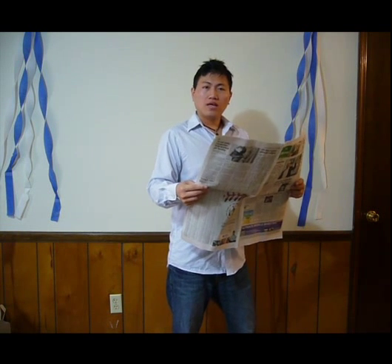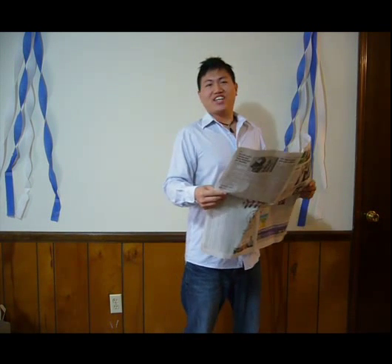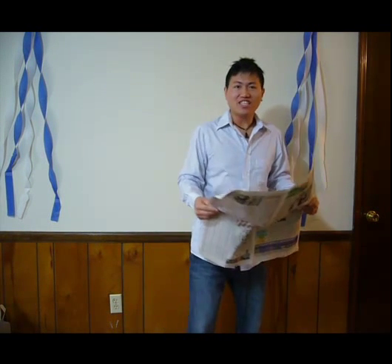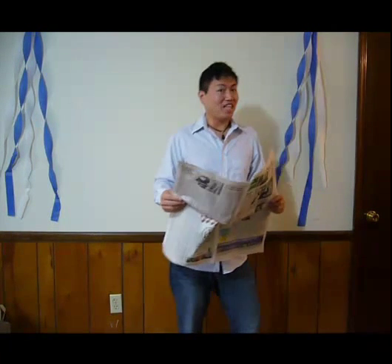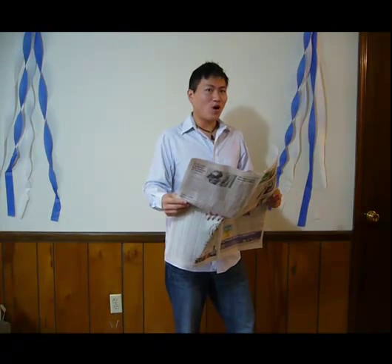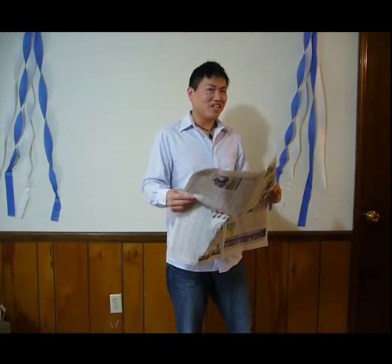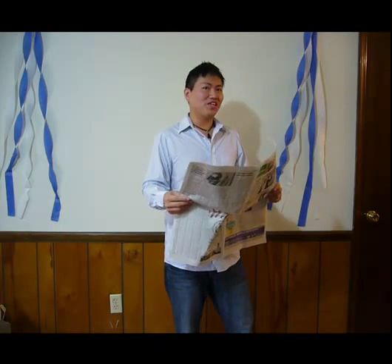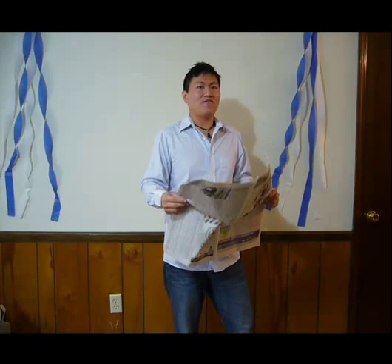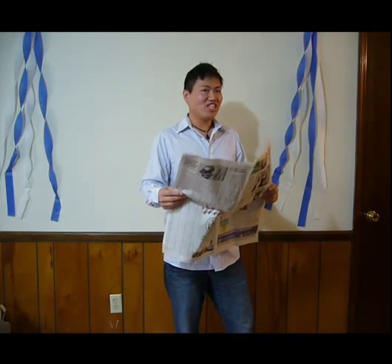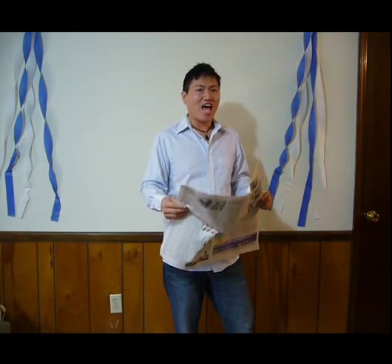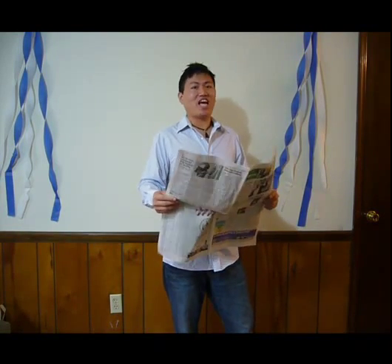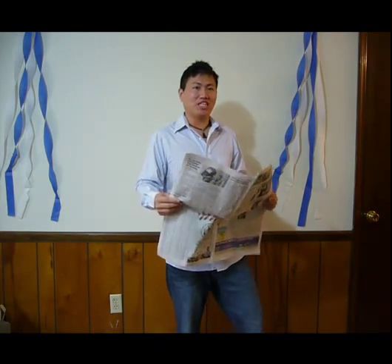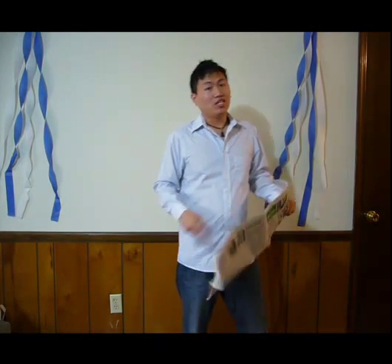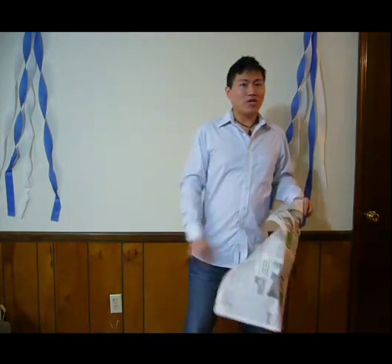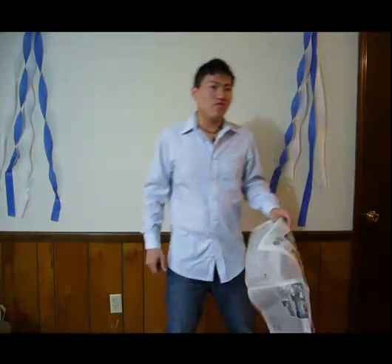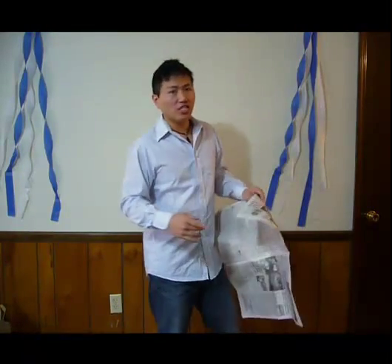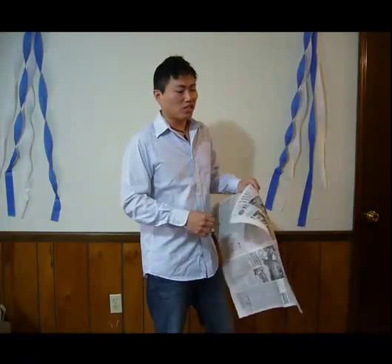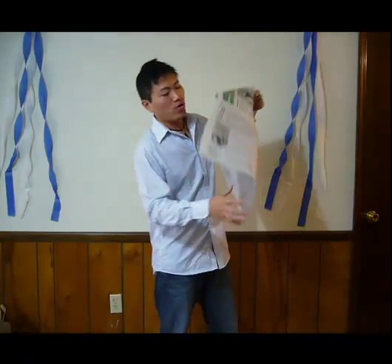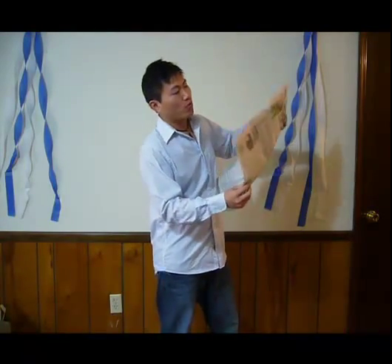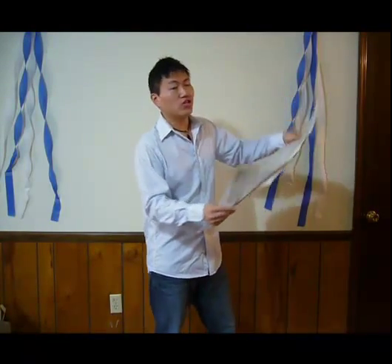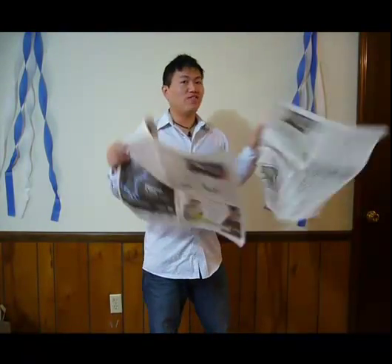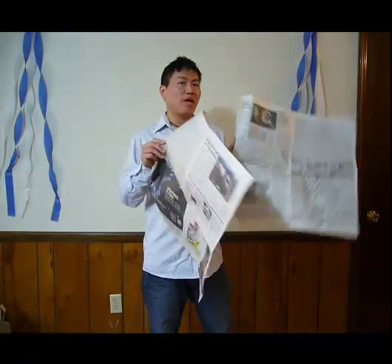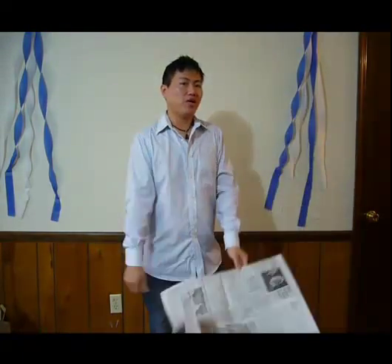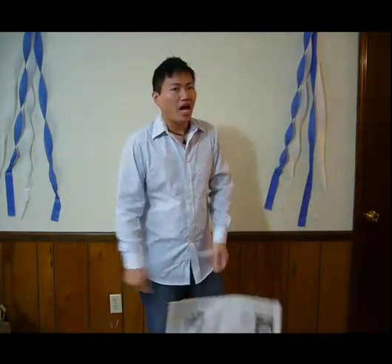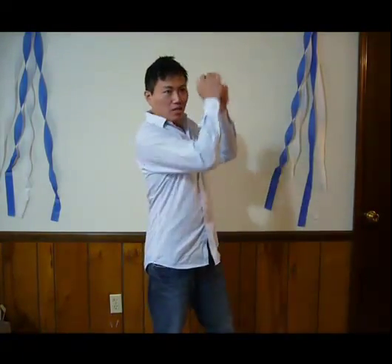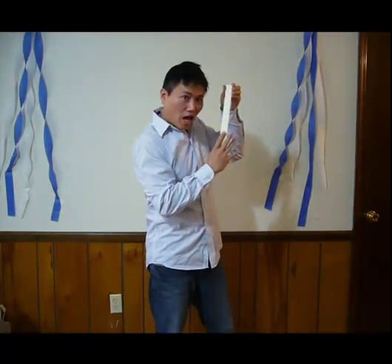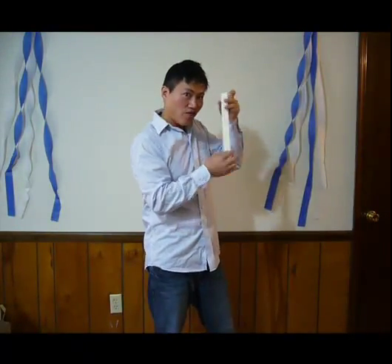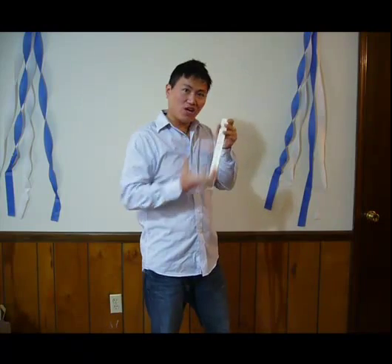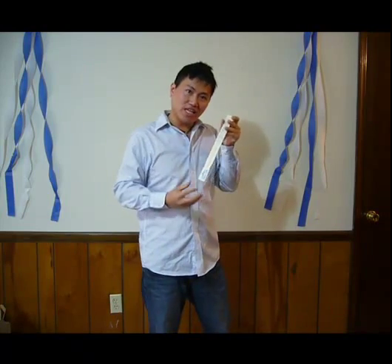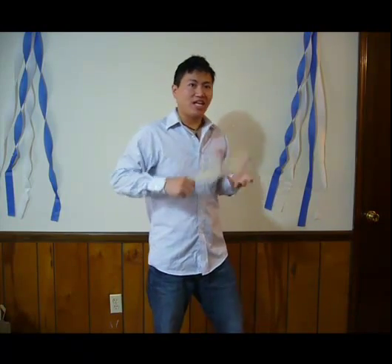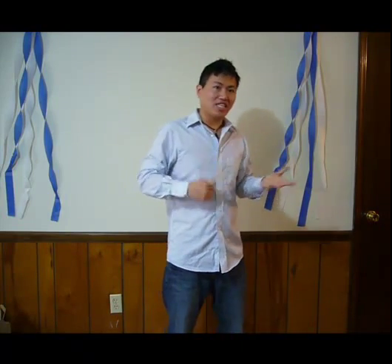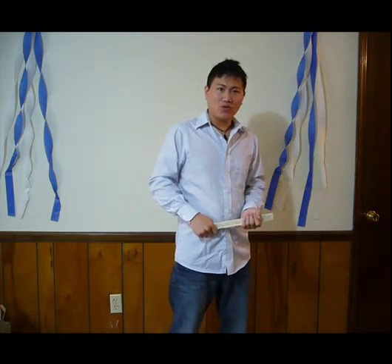Hi there! I know you've been dying to watch another episode of Magic with Everyday Objects. Today we're going to do a very simple magic trick with two sheets of newspaper and a 12-inch wooden stick. Let's get started, shall we?